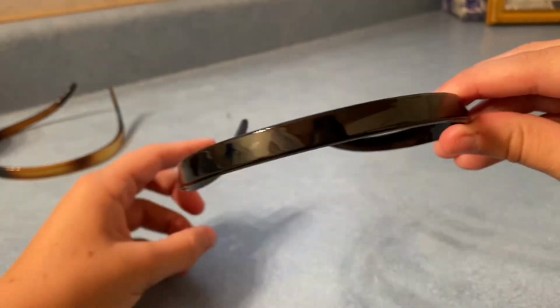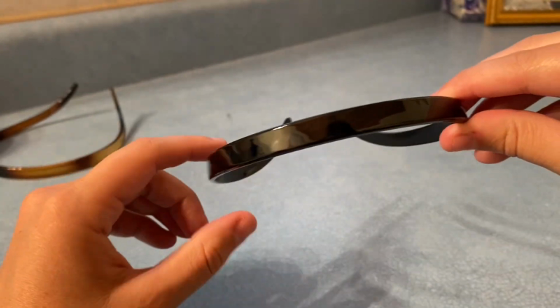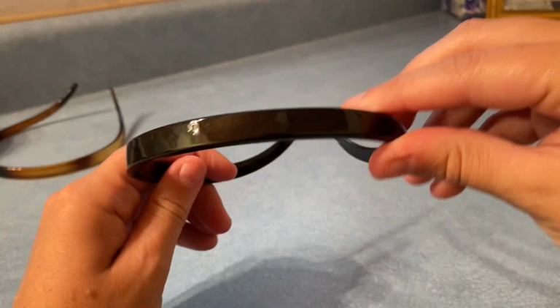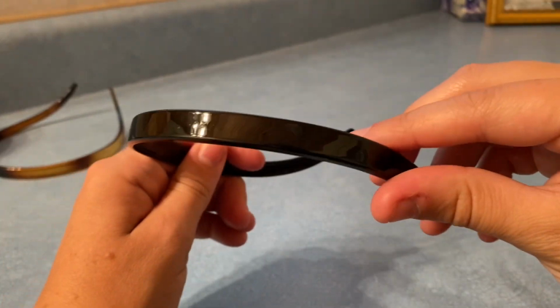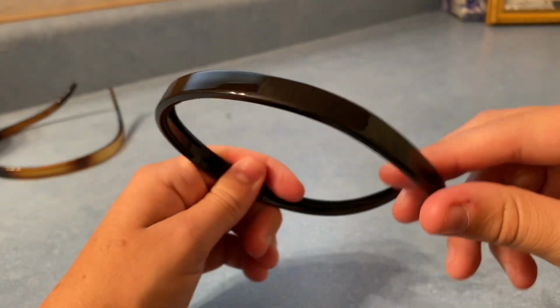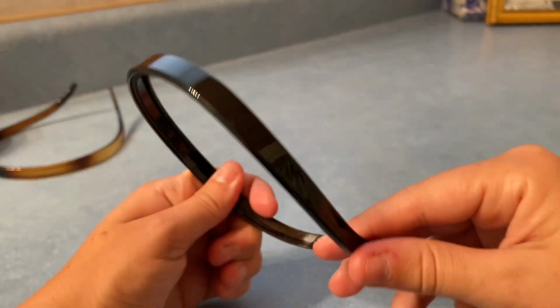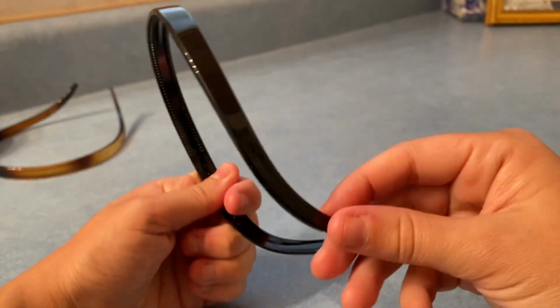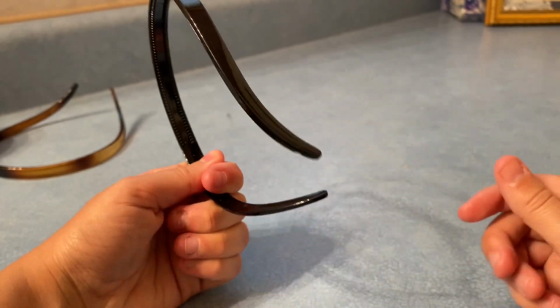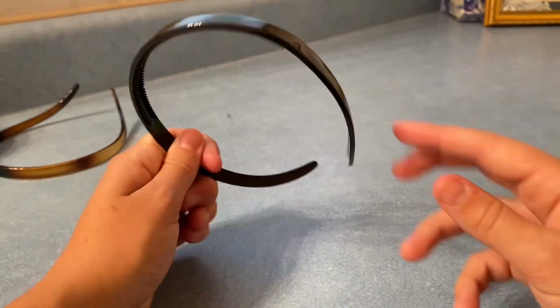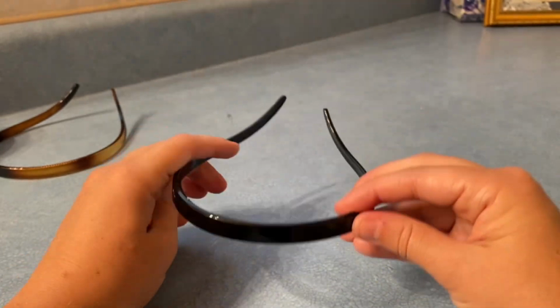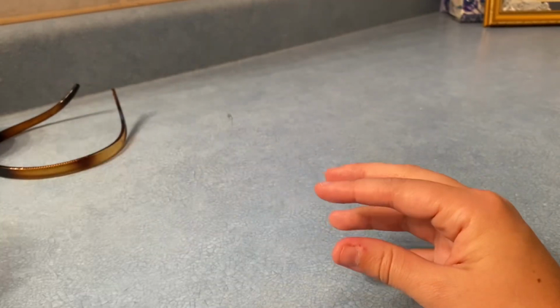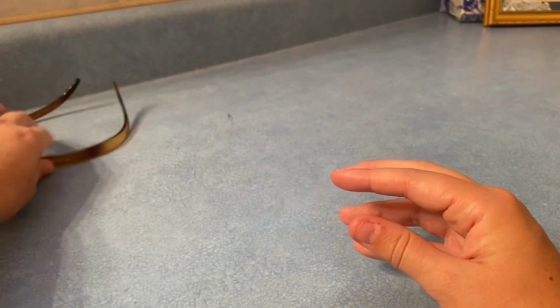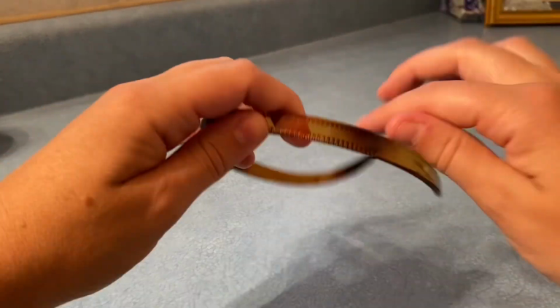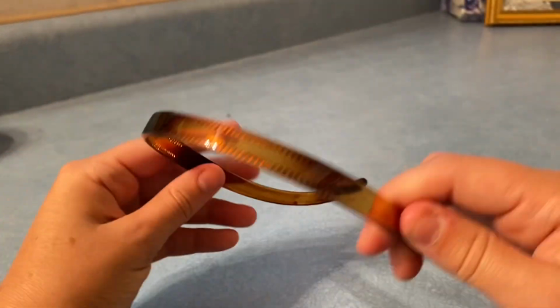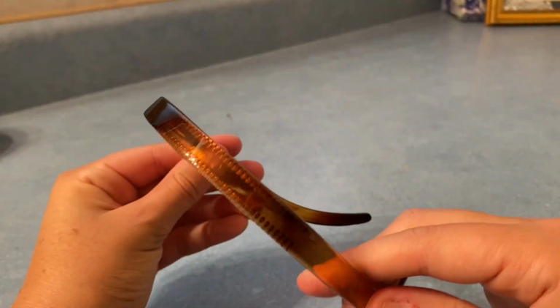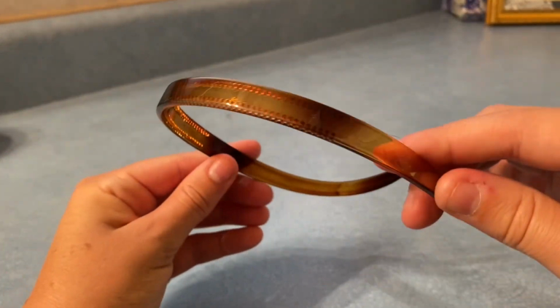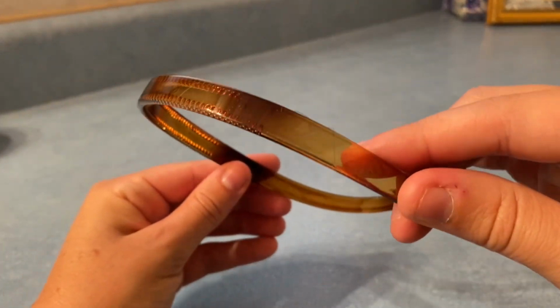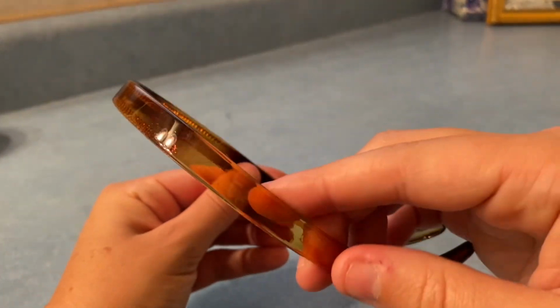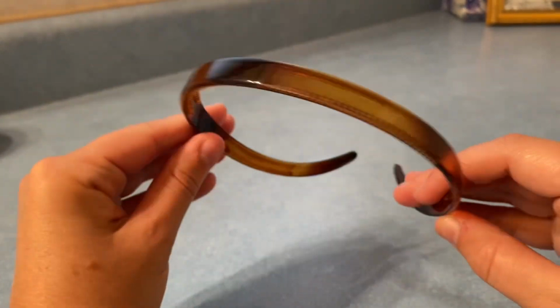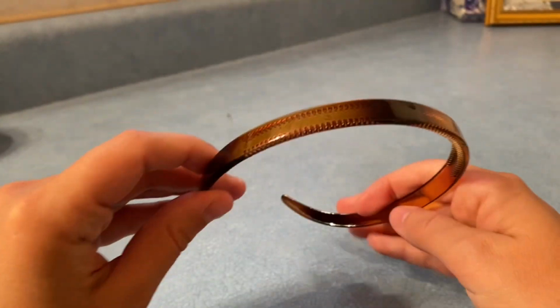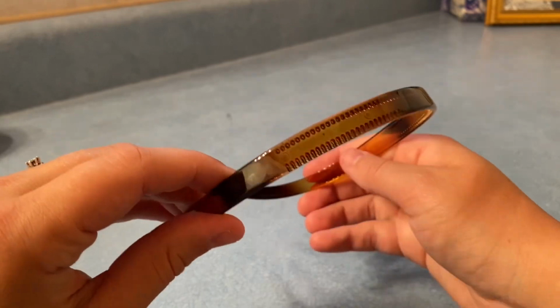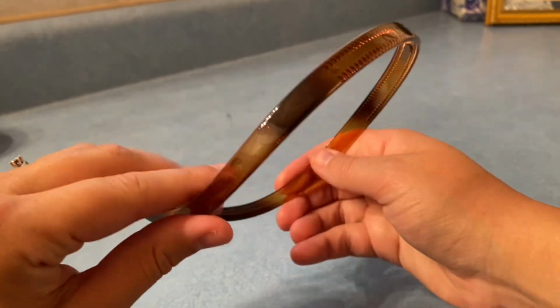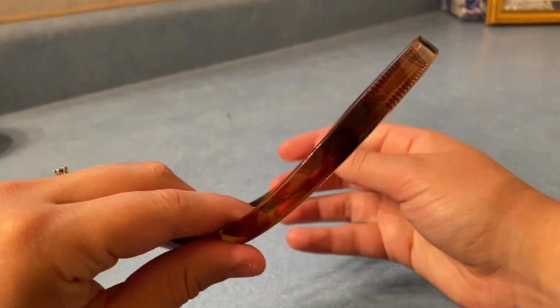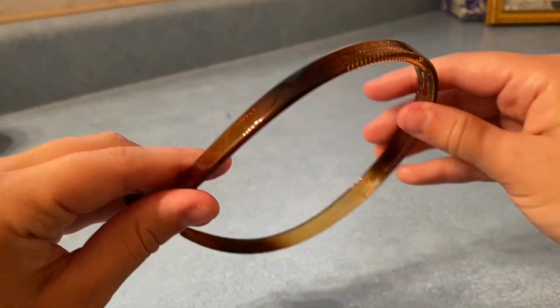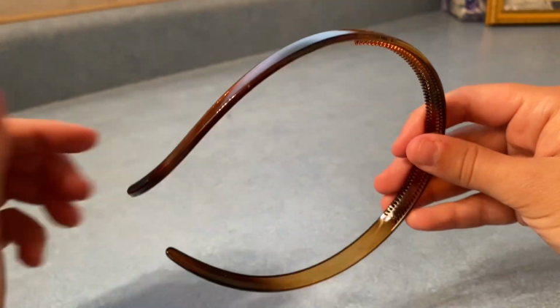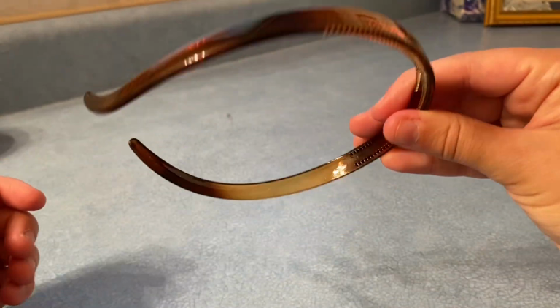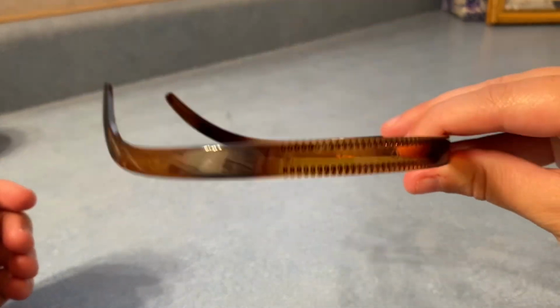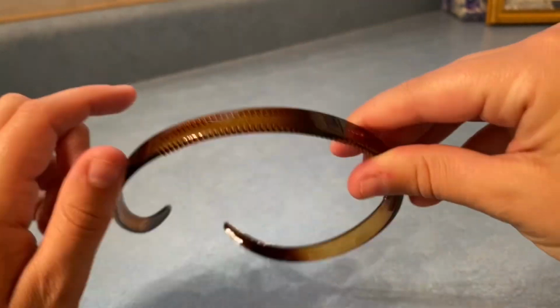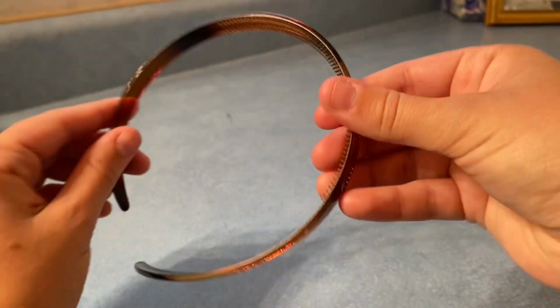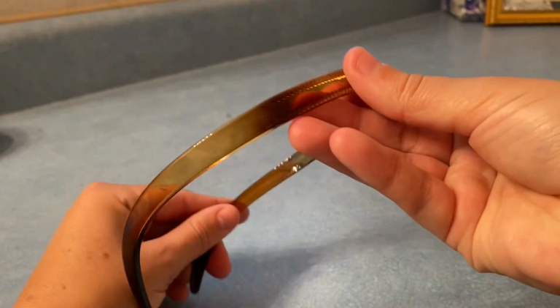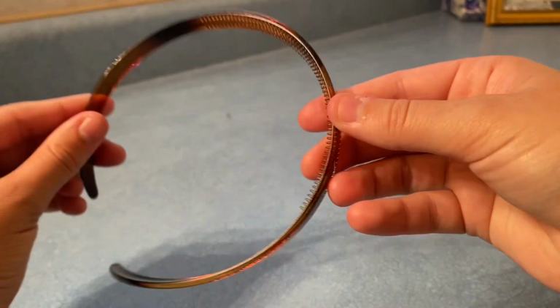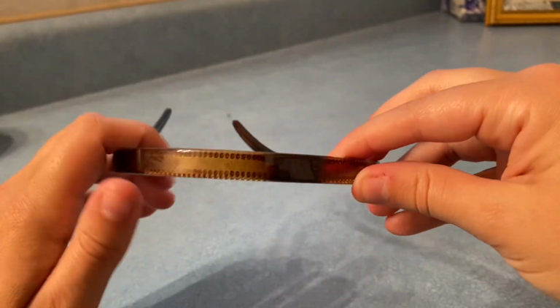They're also lightweight and don't make your head uncomfortable if you're wearing them for long periods of time. These headbands have a tooth-shaped, non-slip surface to help your hair stay in place and not snag your hair strands.